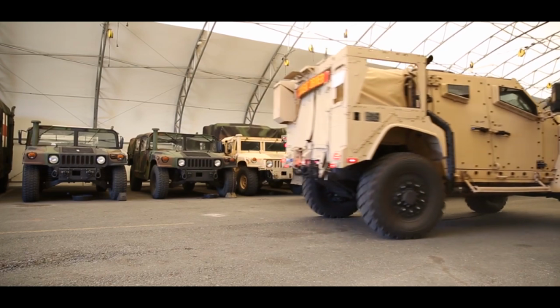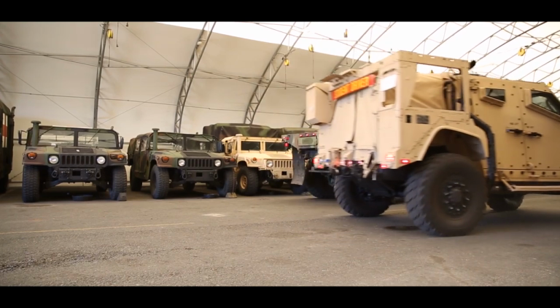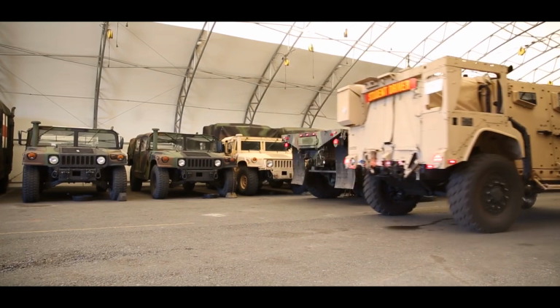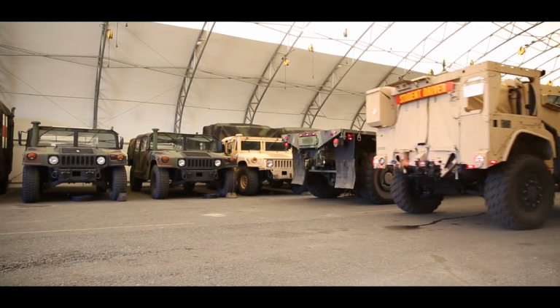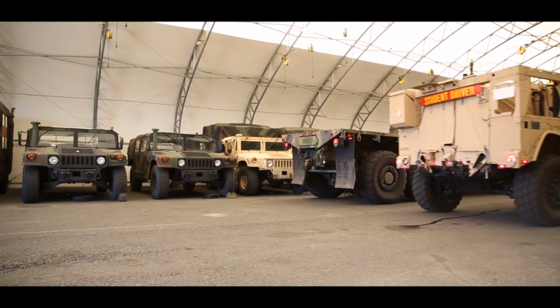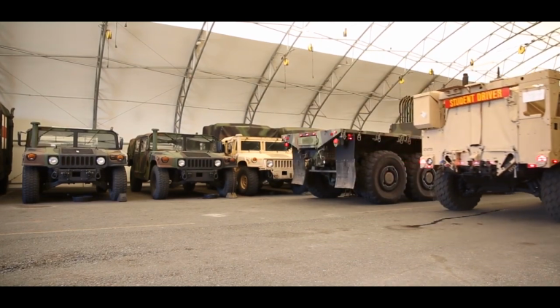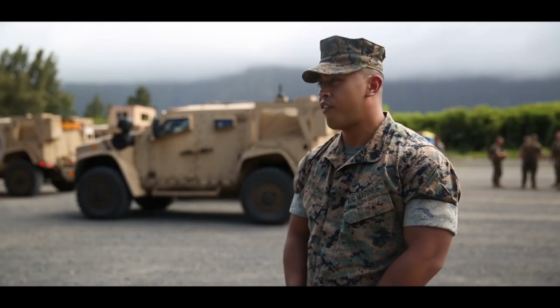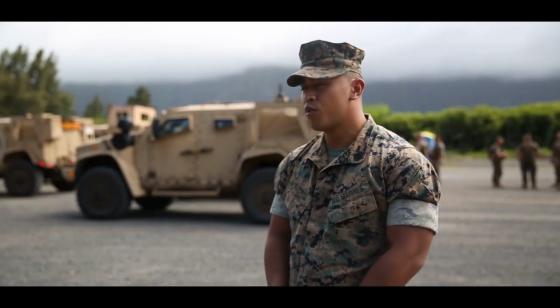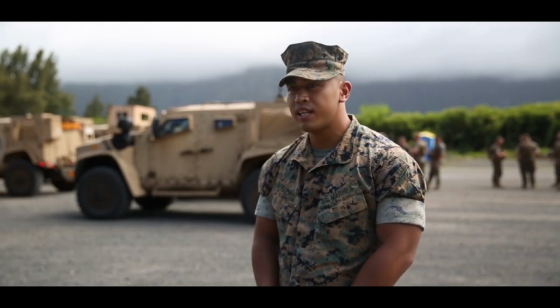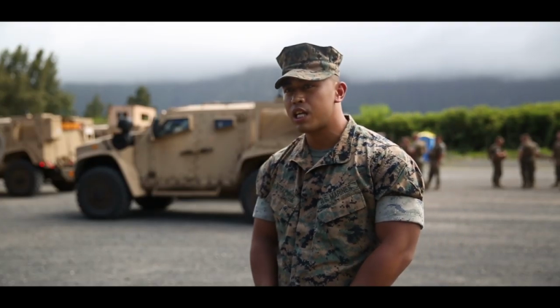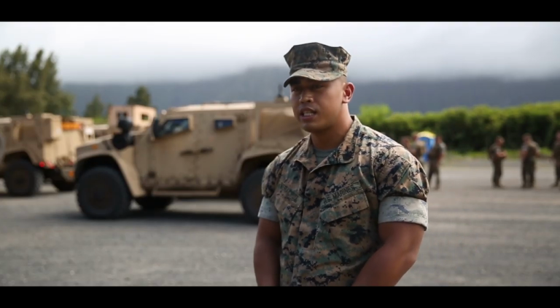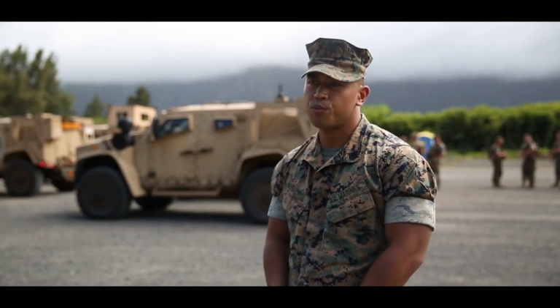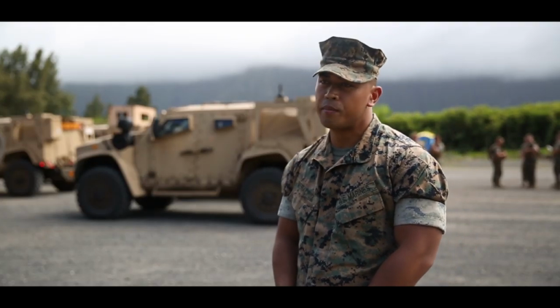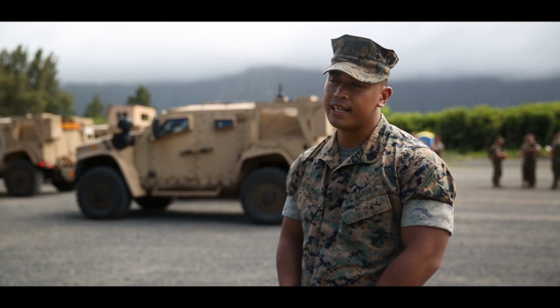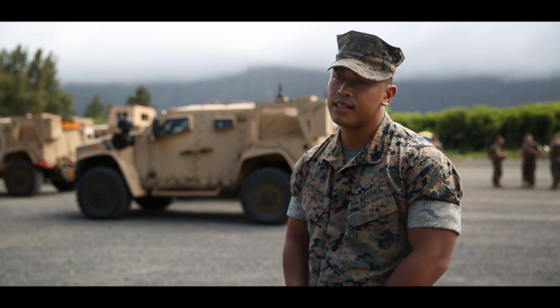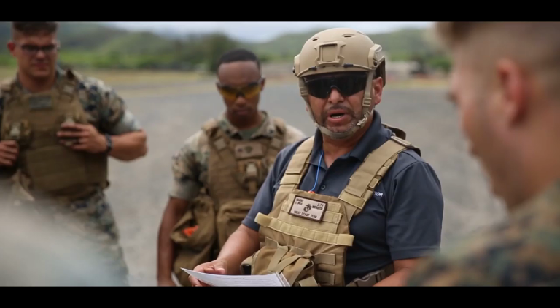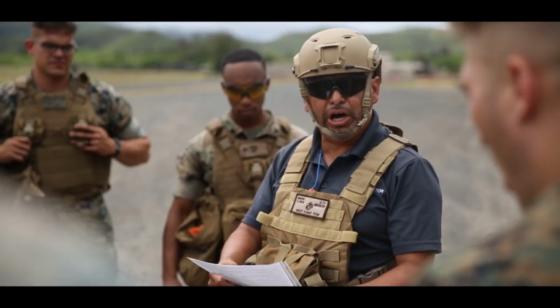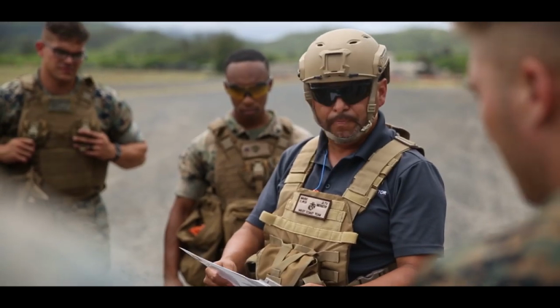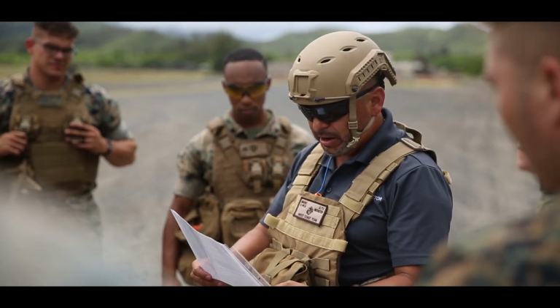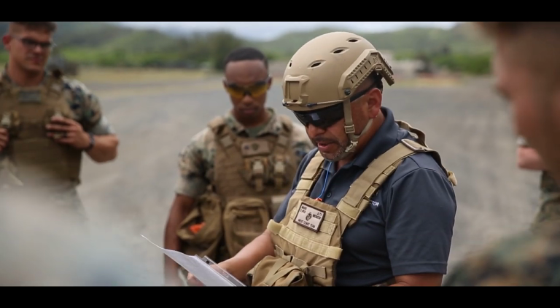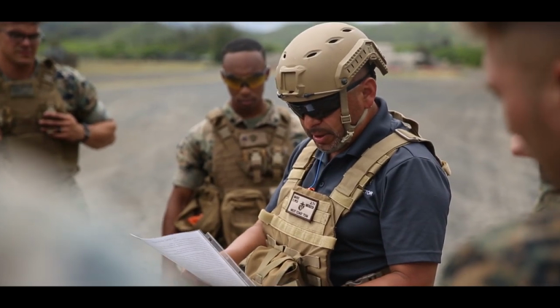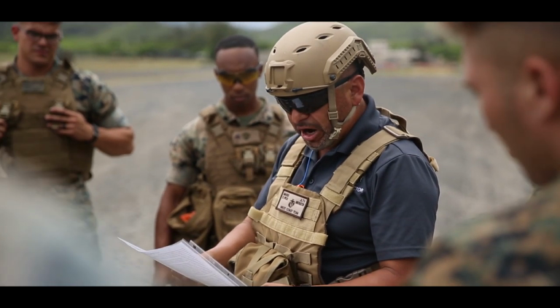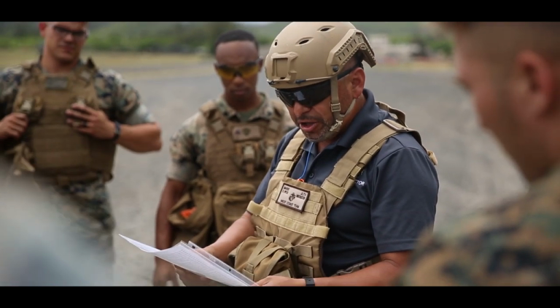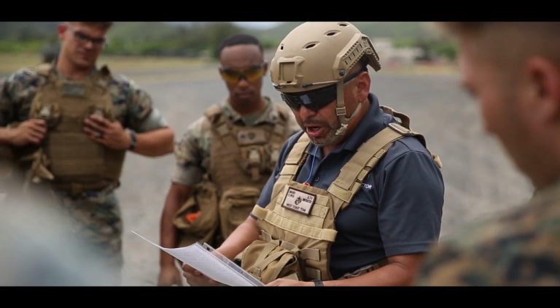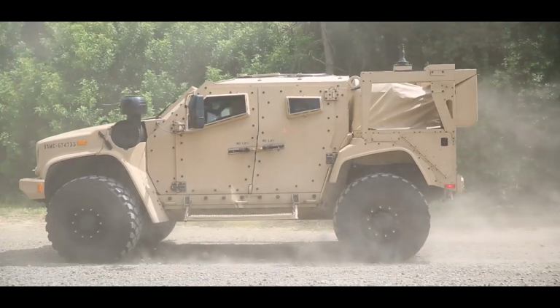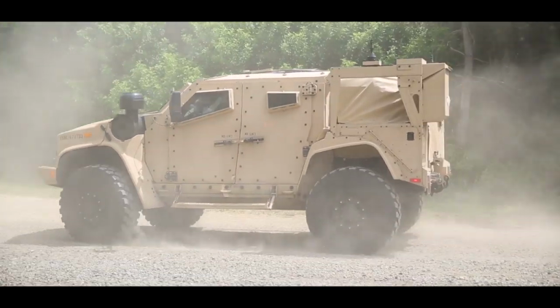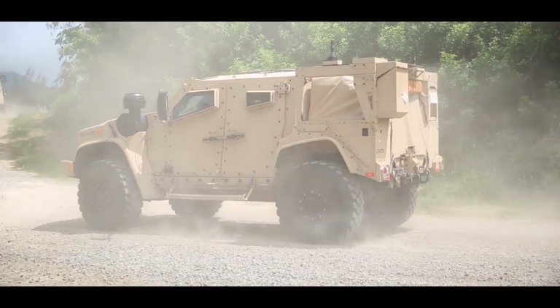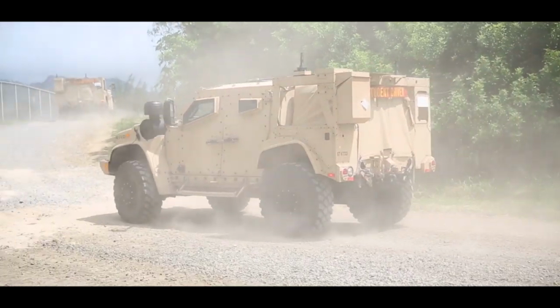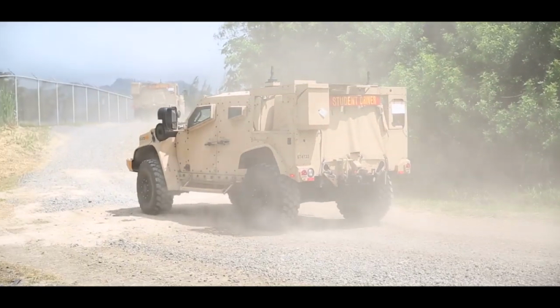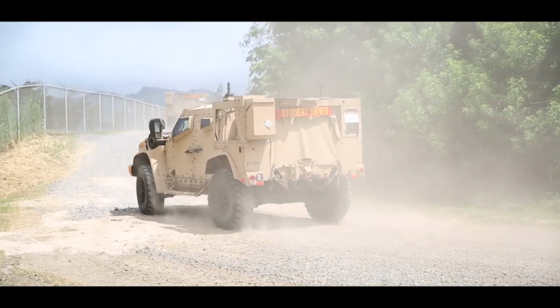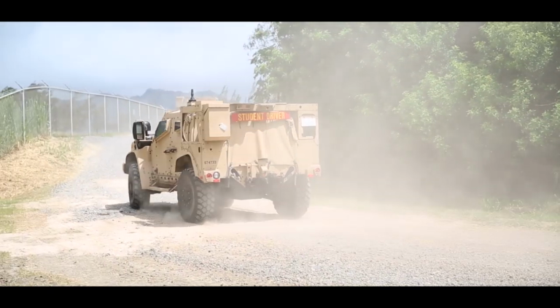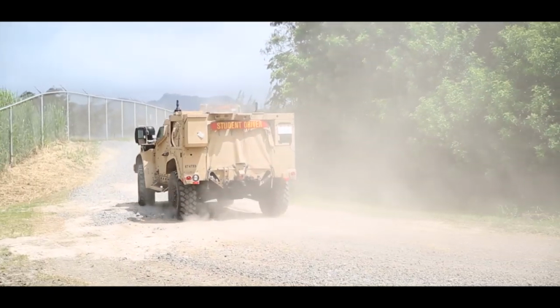The mission of 3rd Marine Regiment Motor T is to provide mobility and transportation in support of our battalions, and to maintain the highest state of readiness for all motor transport assets to ensure that we are ready to fight tonight.